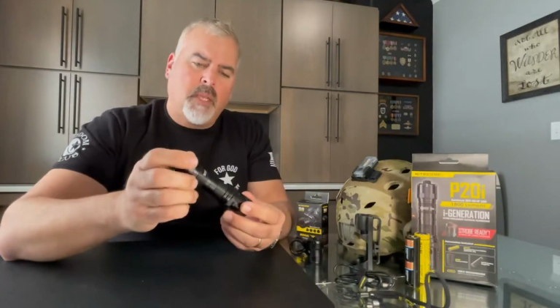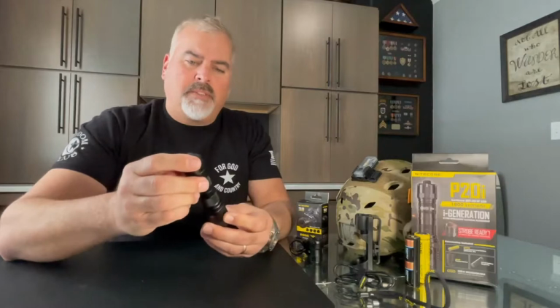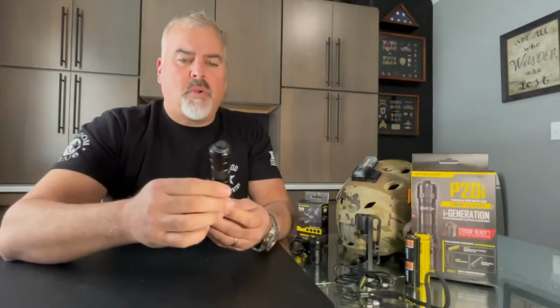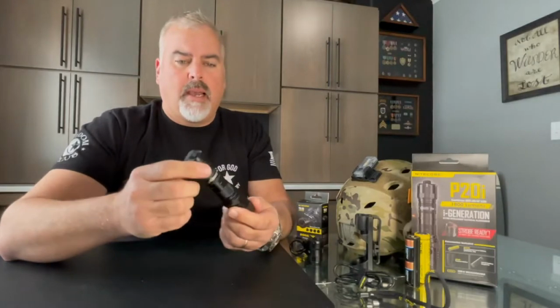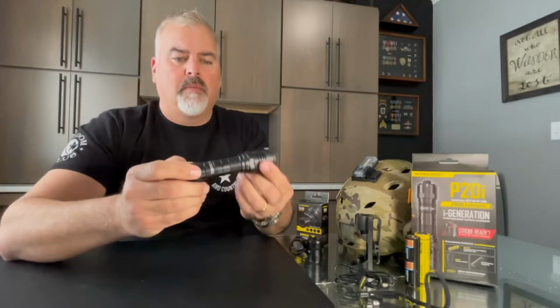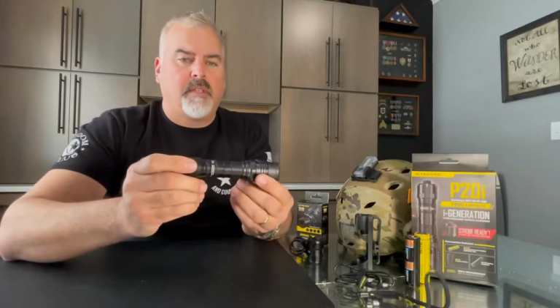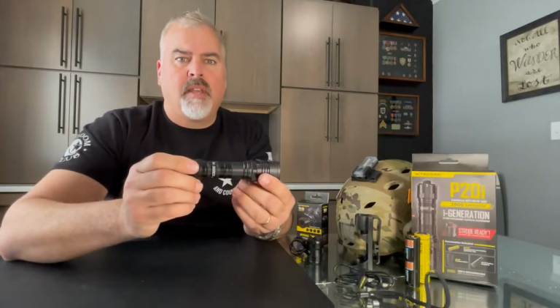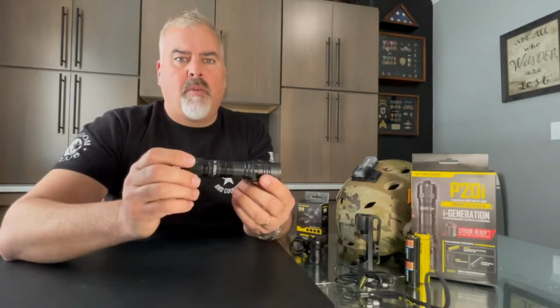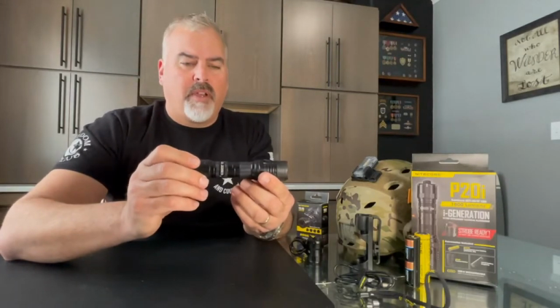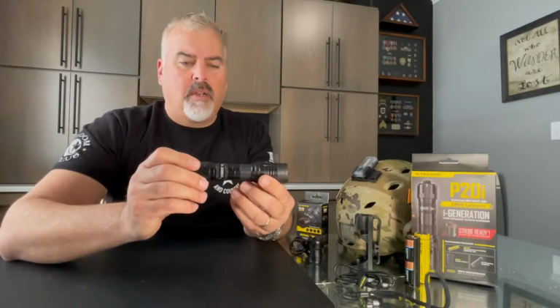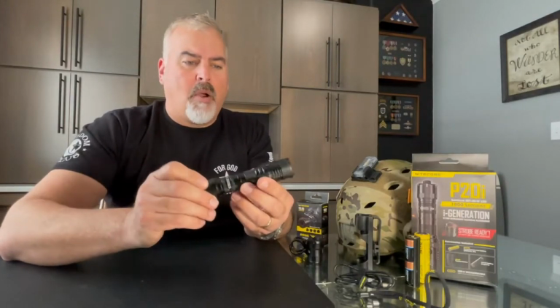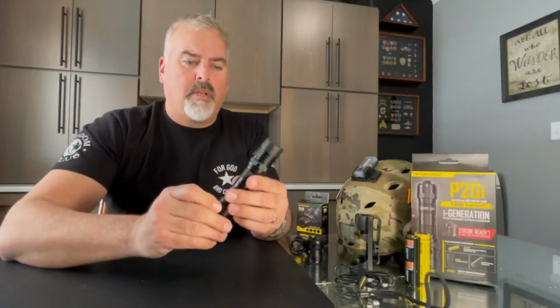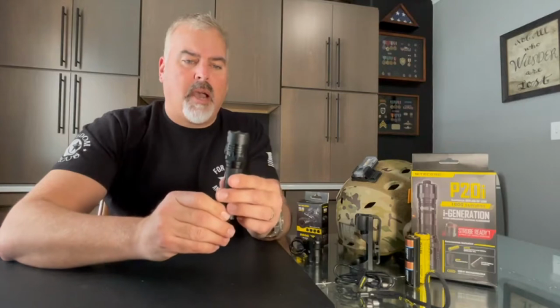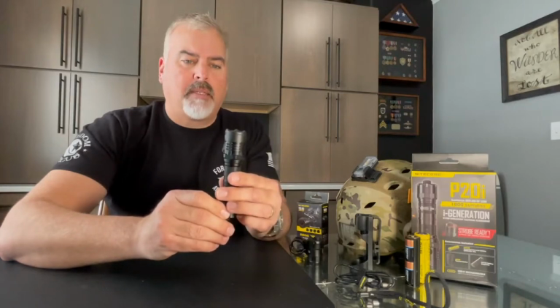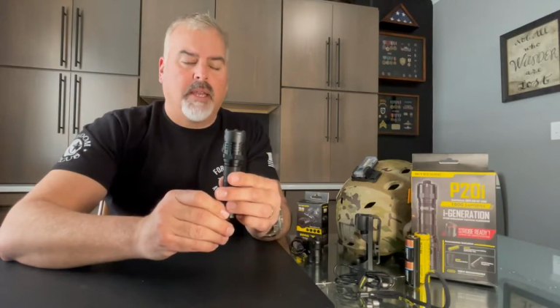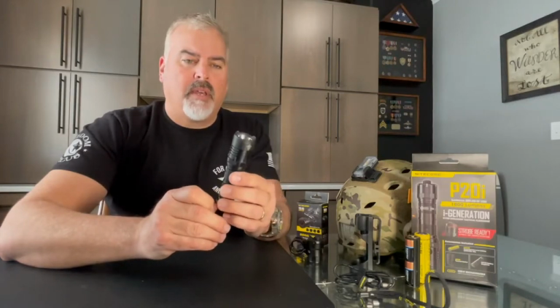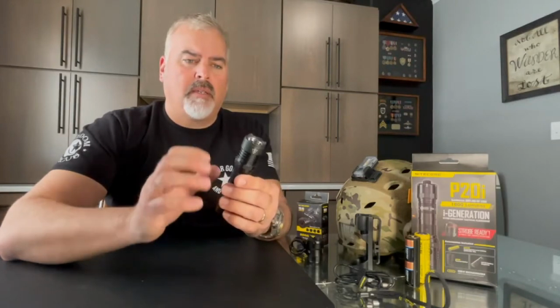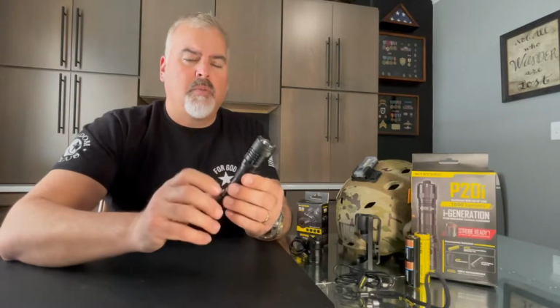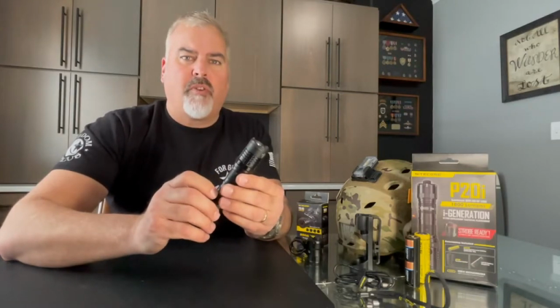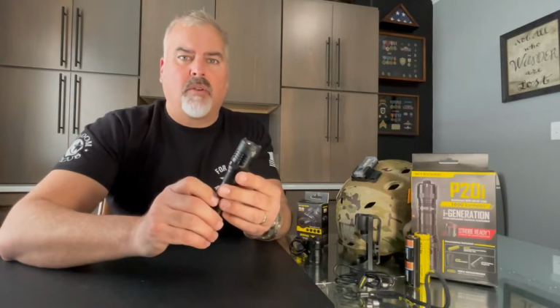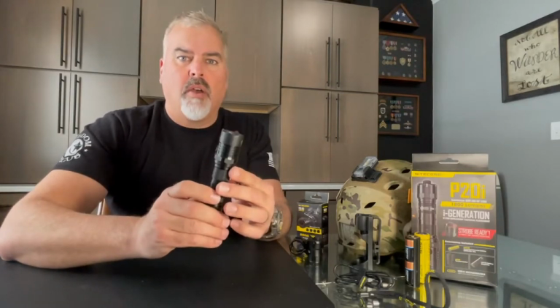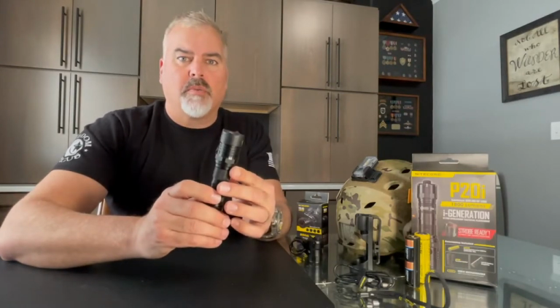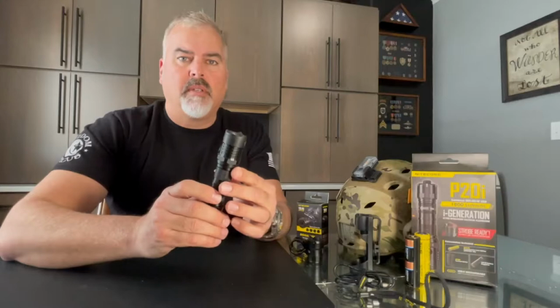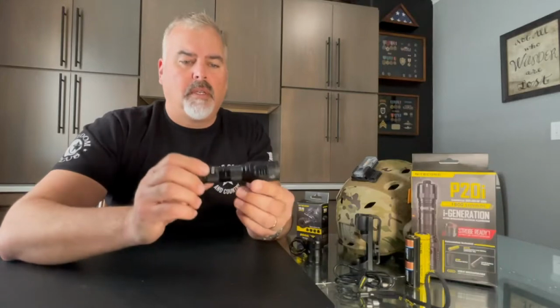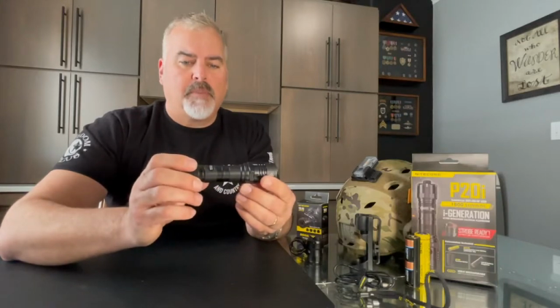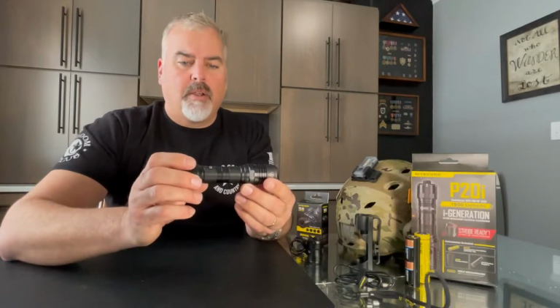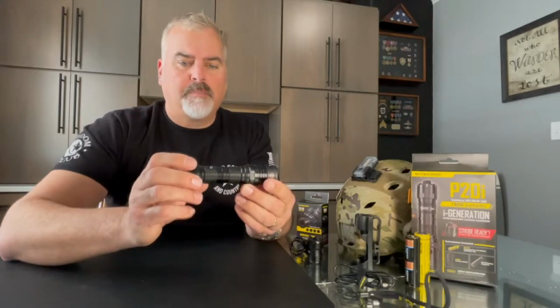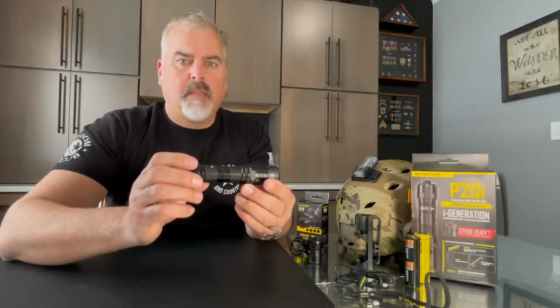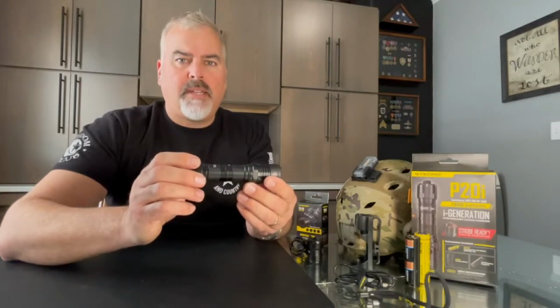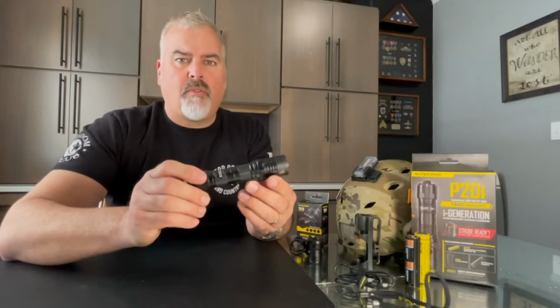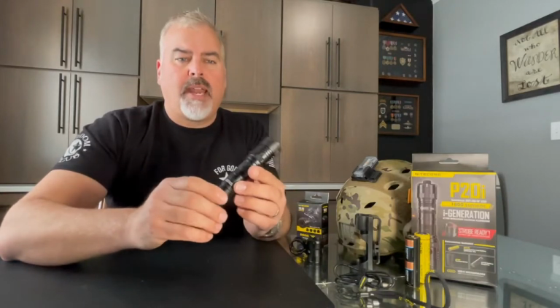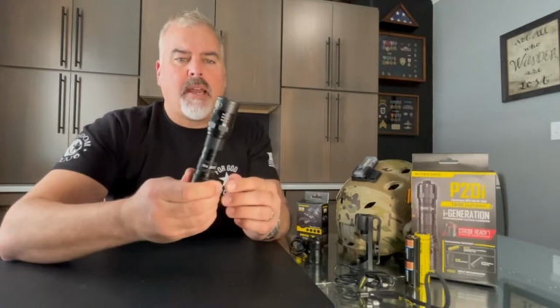This is the P20i. This is one of their high output compact lights that is more suited for a tactical or law enforcement scenario. It retails for $89.95.